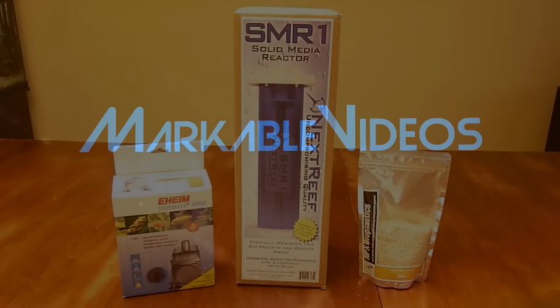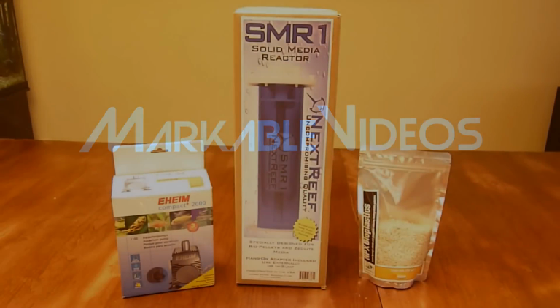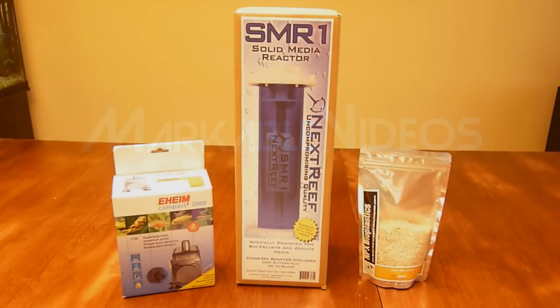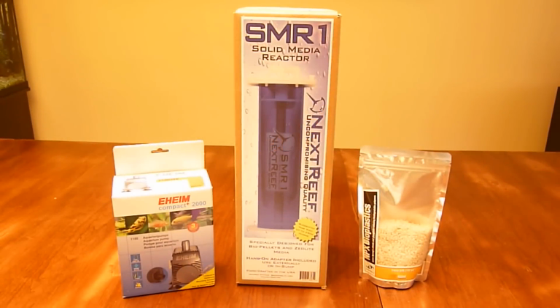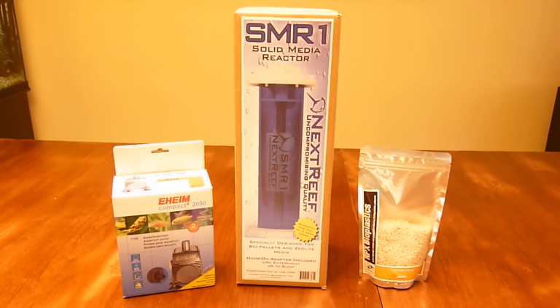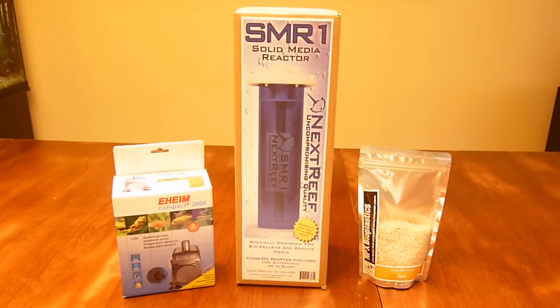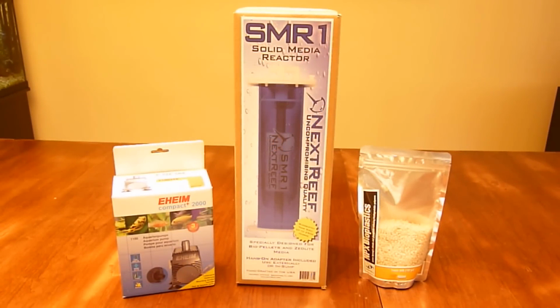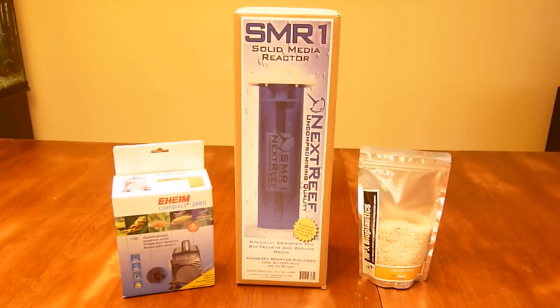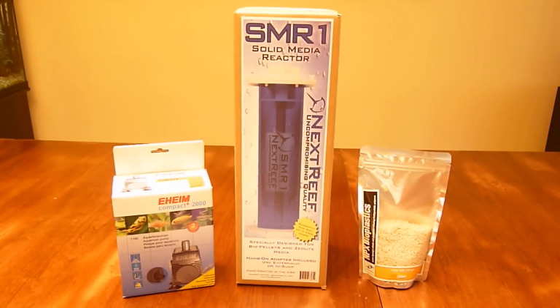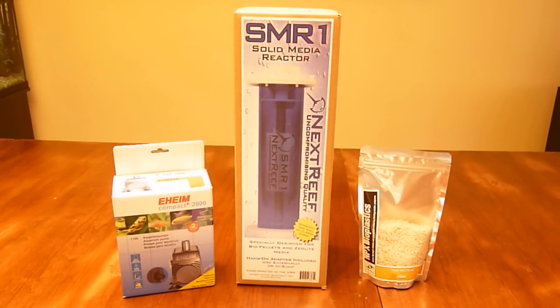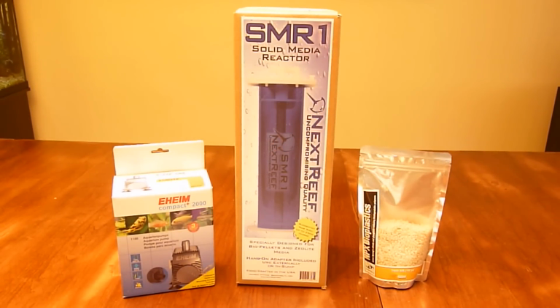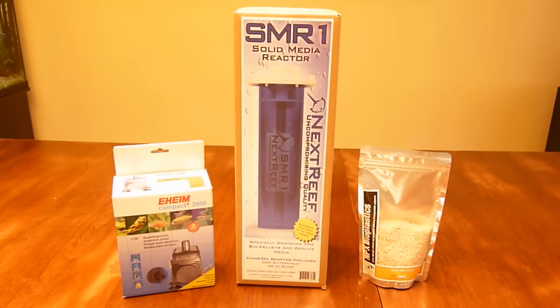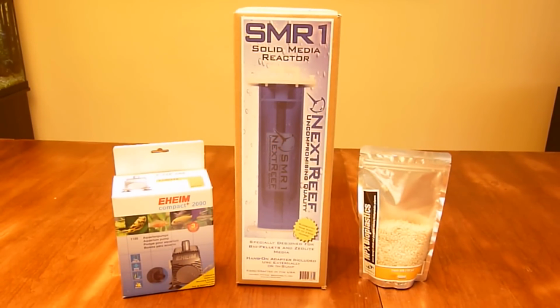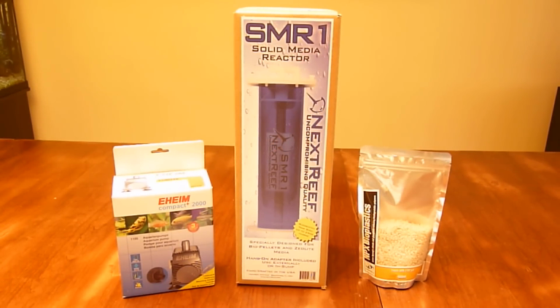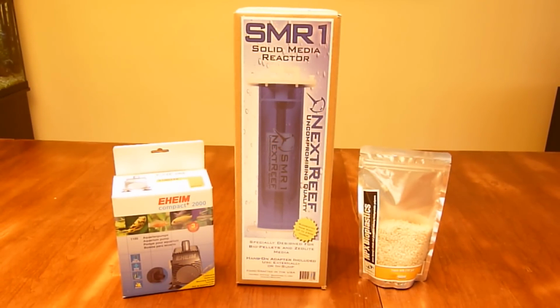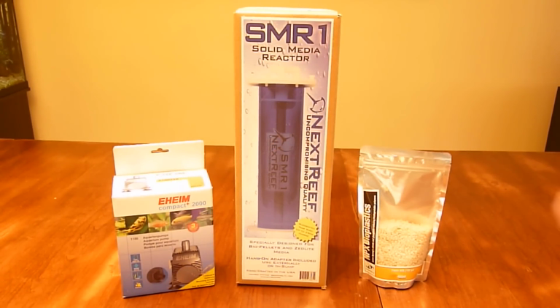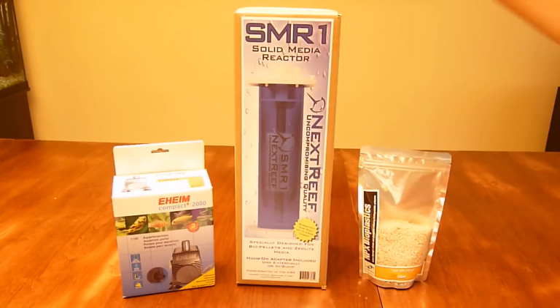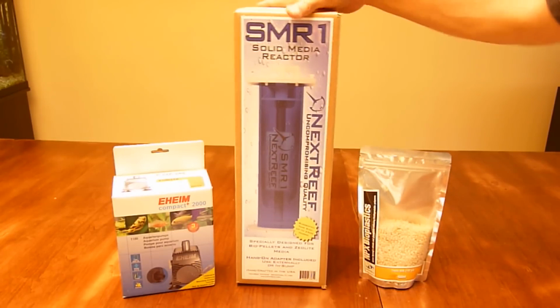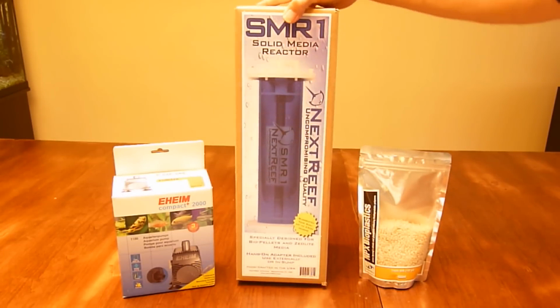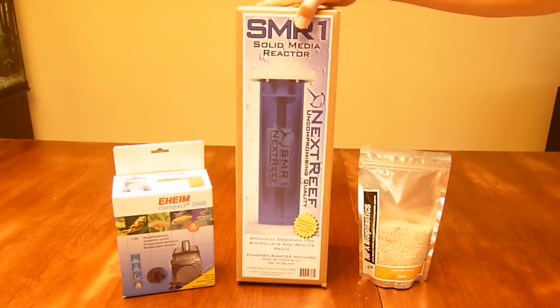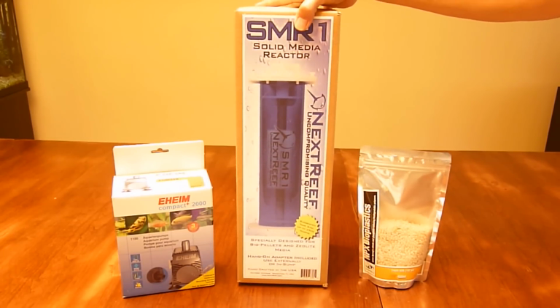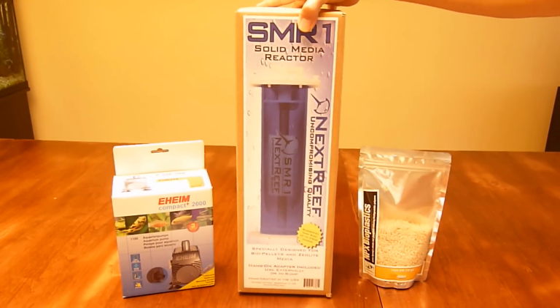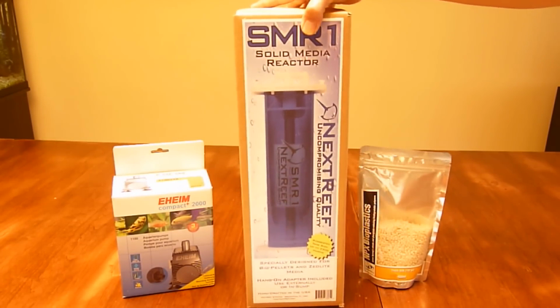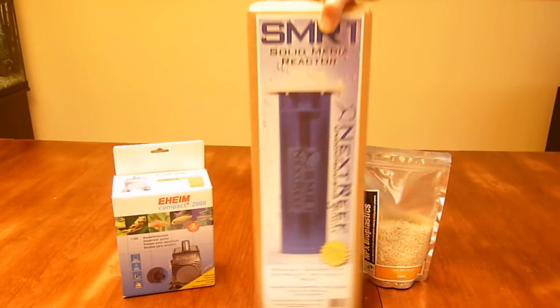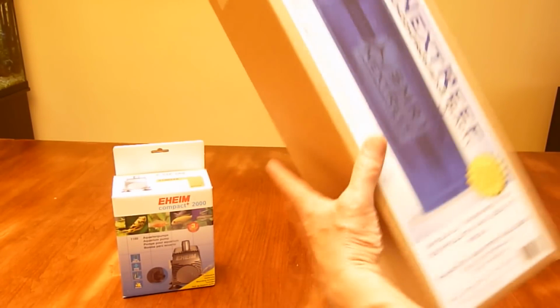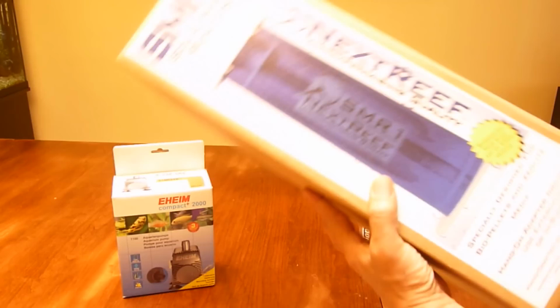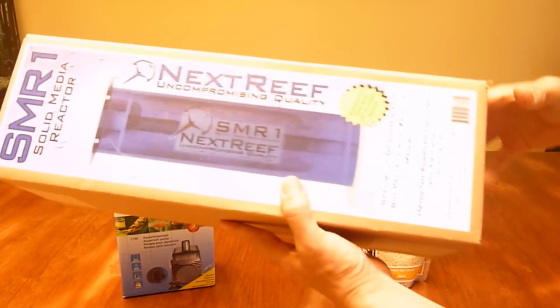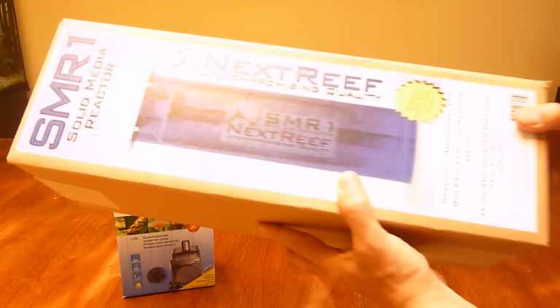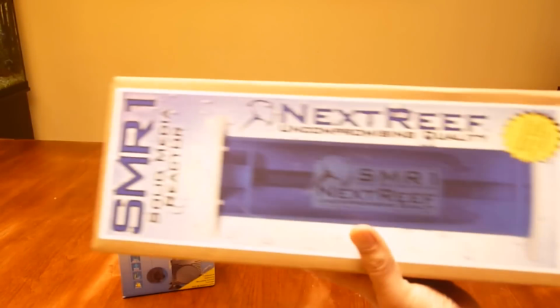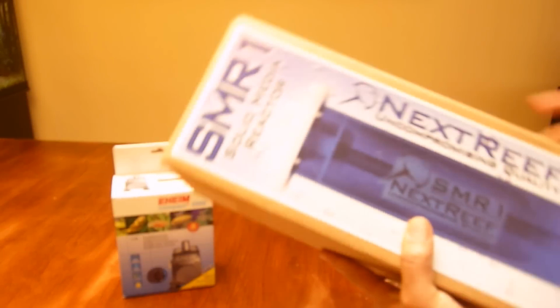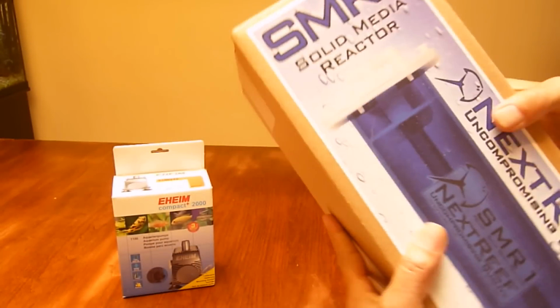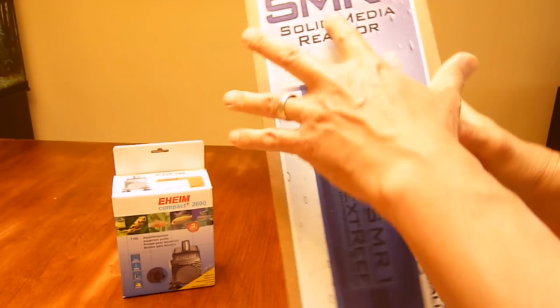Hey guys, I thought I'd mix up my videos by having my first unboxing video. So today we've got the biopallet reactor made by Nexreef, and this is the SMR-1.